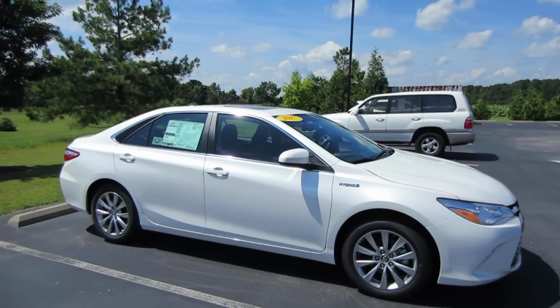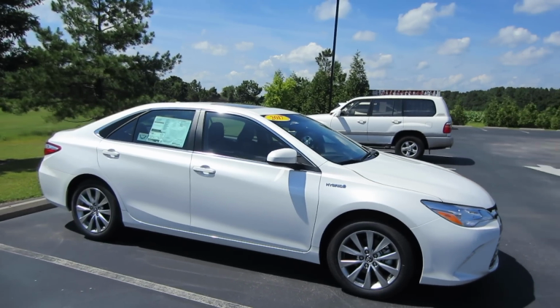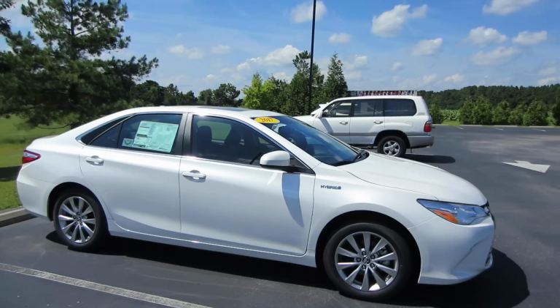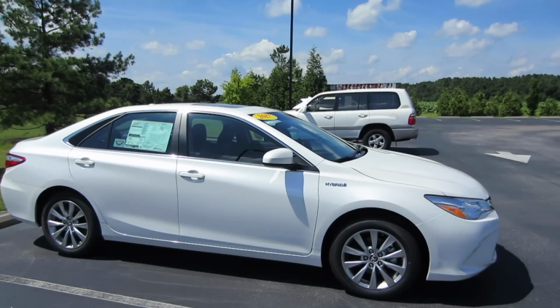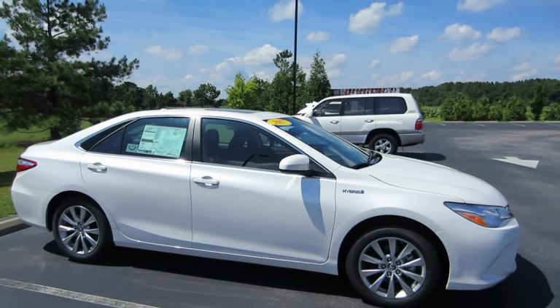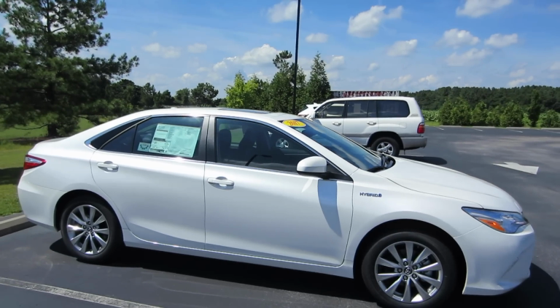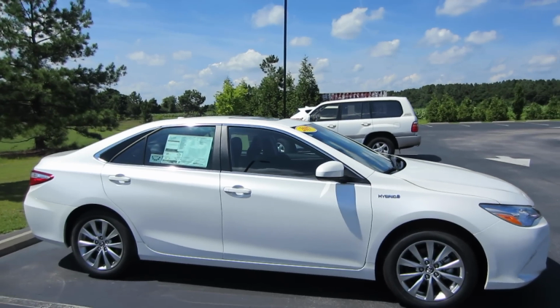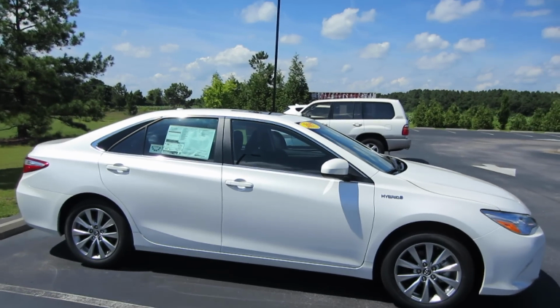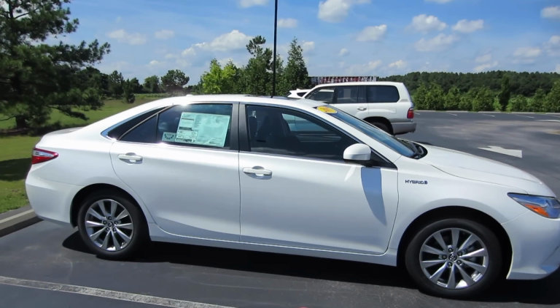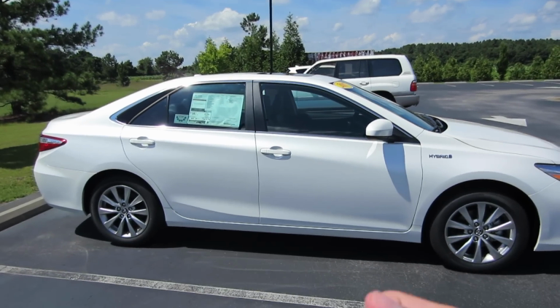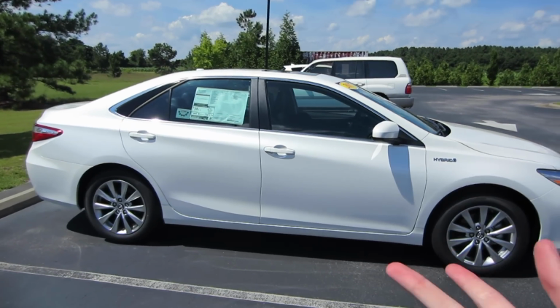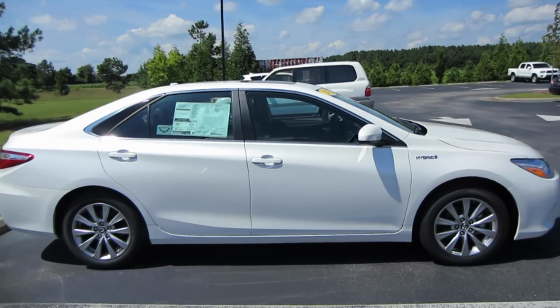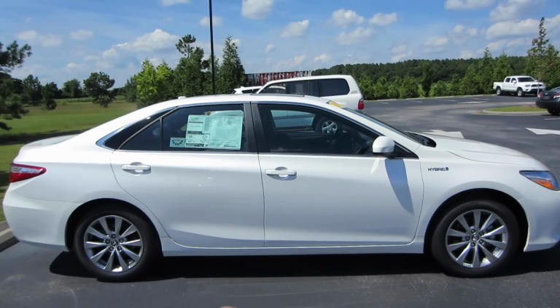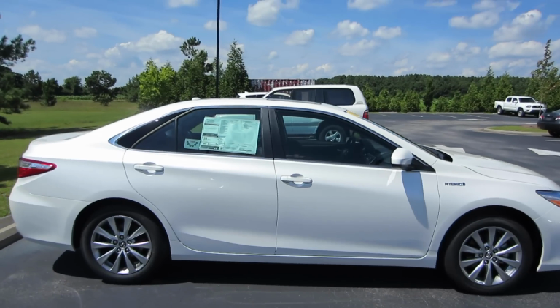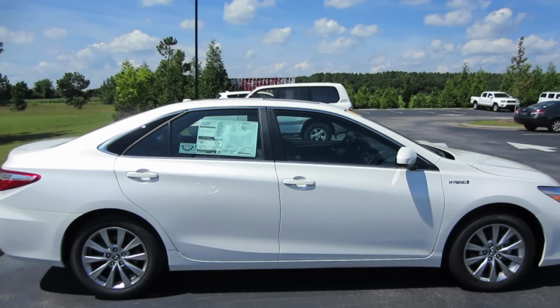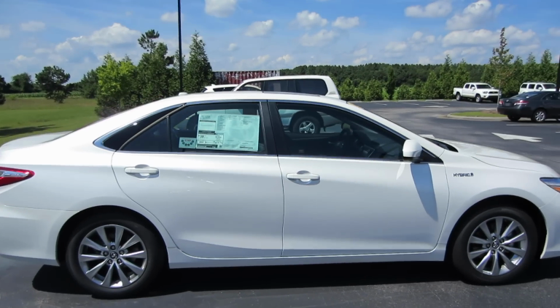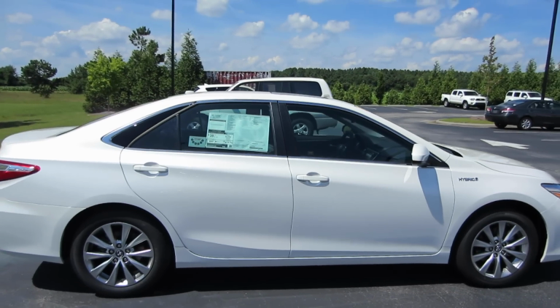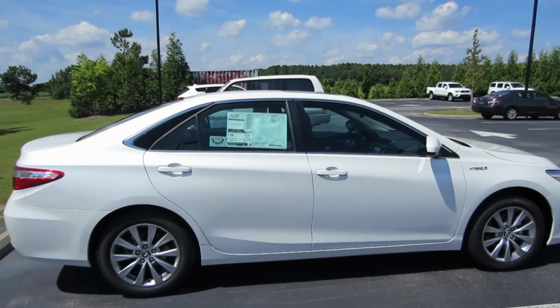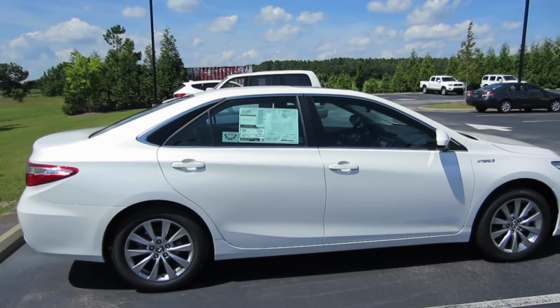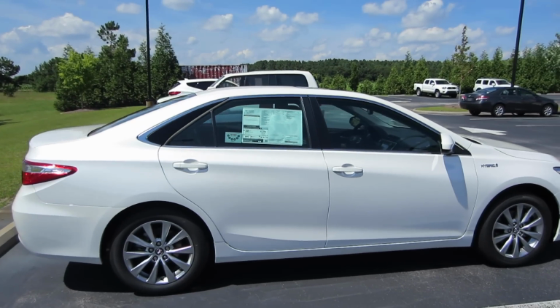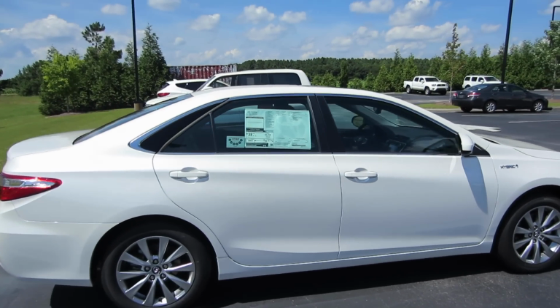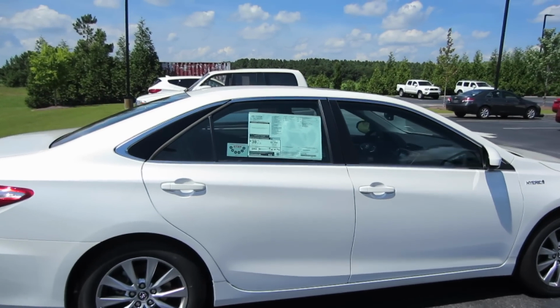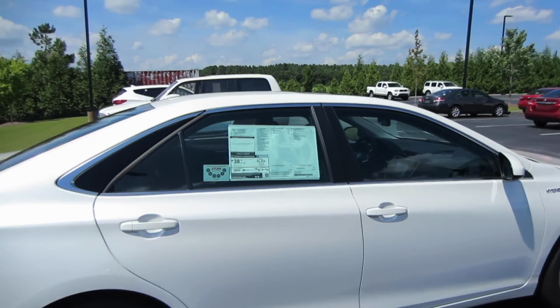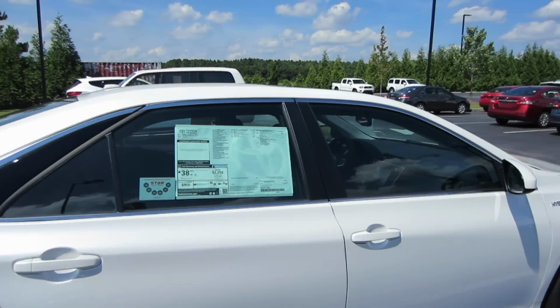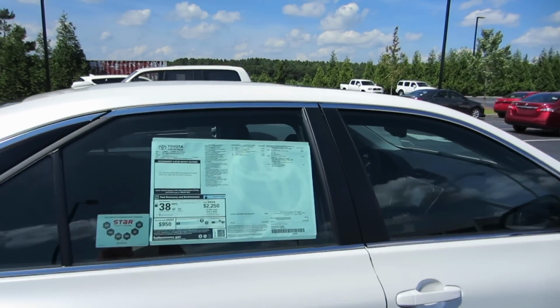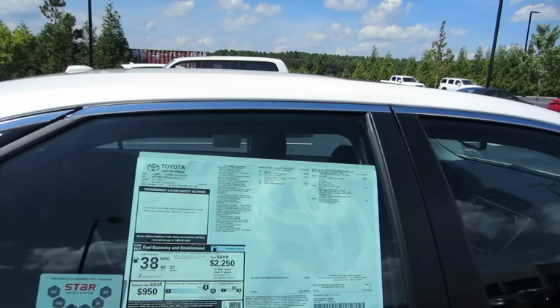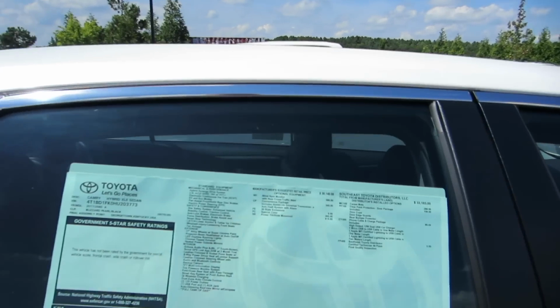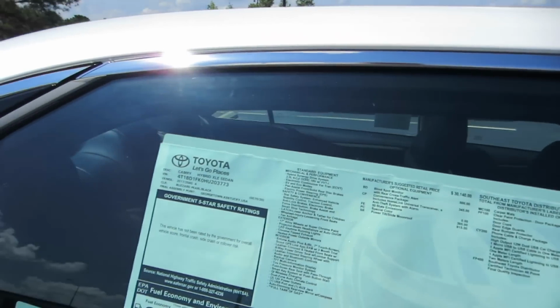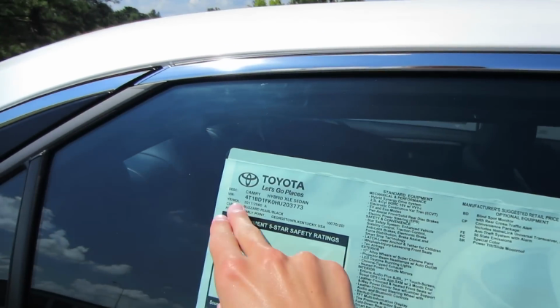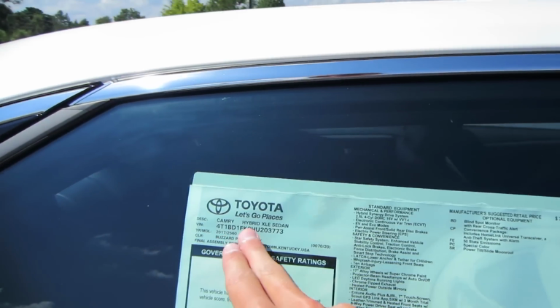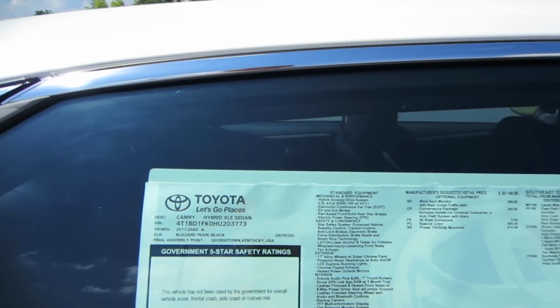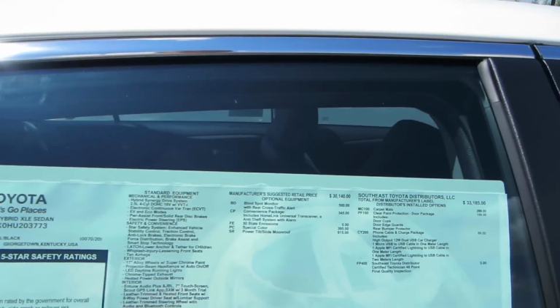Now your hybrid Camry can come in three trim levels — you can get an LE, an SE, or an XLE. Most of the ones we get here on the lot at Massey are going to be your XLE trims. So come into our window sticker — we'll check out the options. We do have the 2017 hybrid XLE sedan.